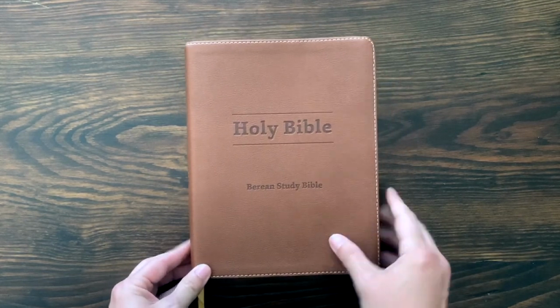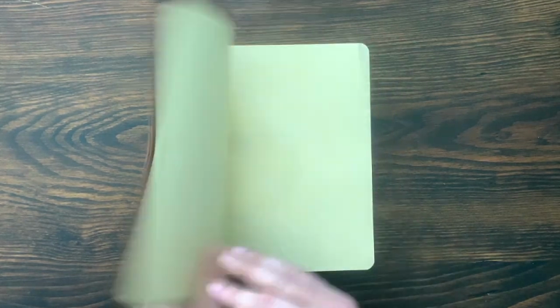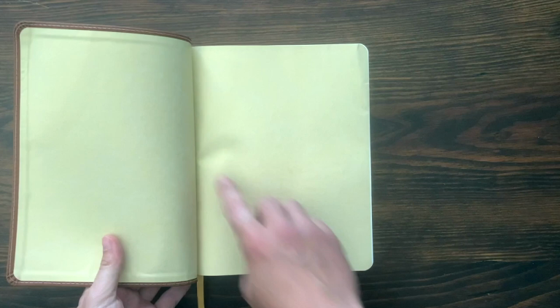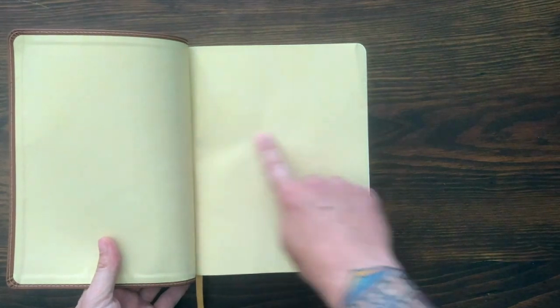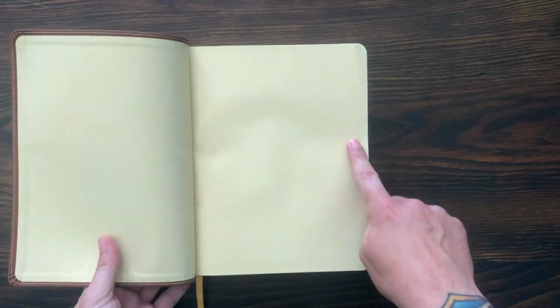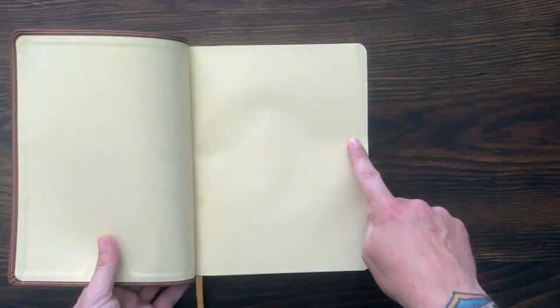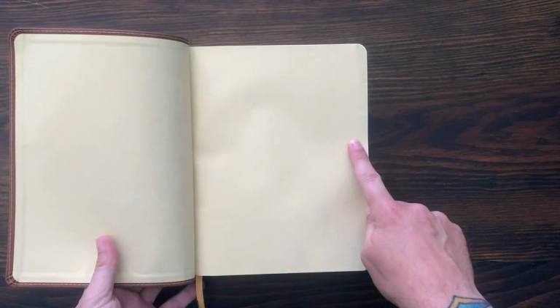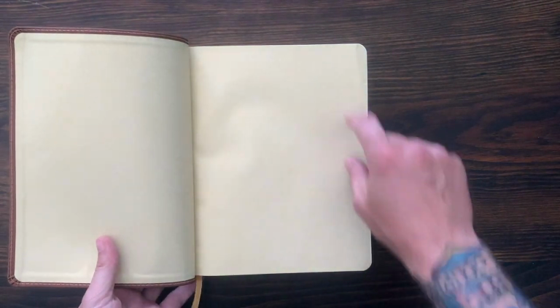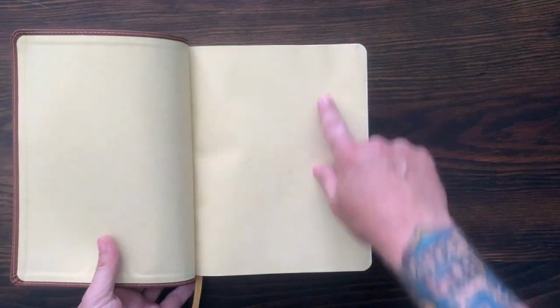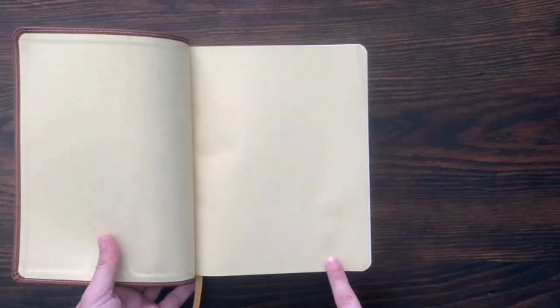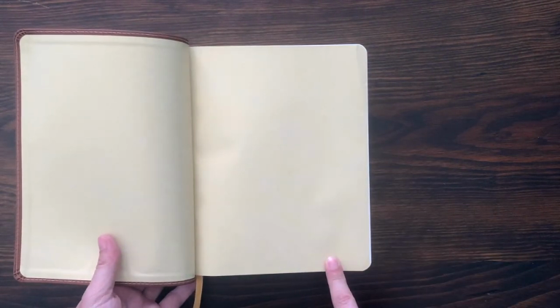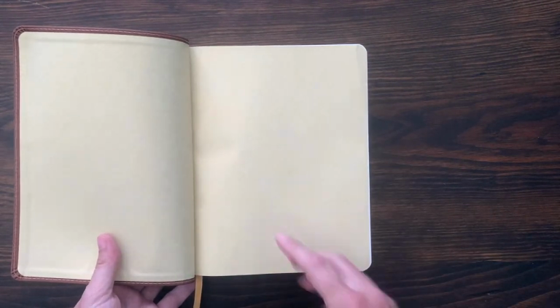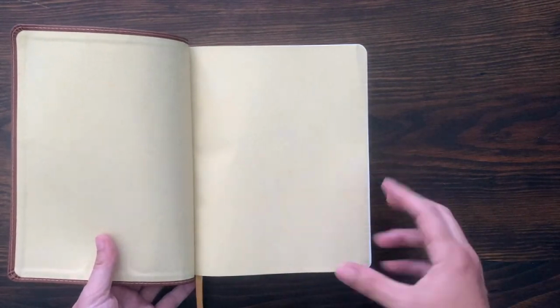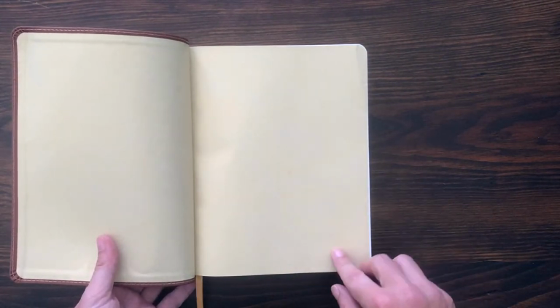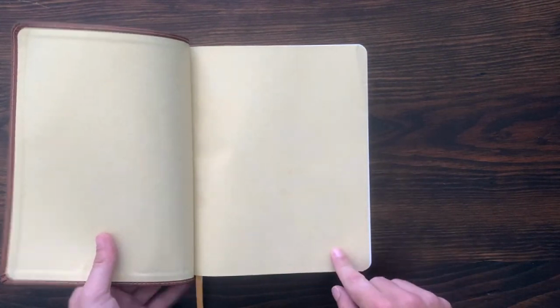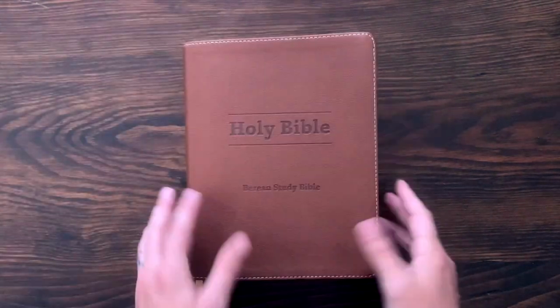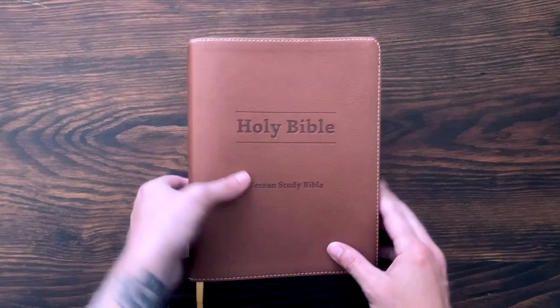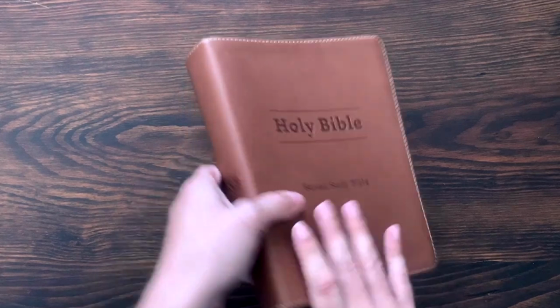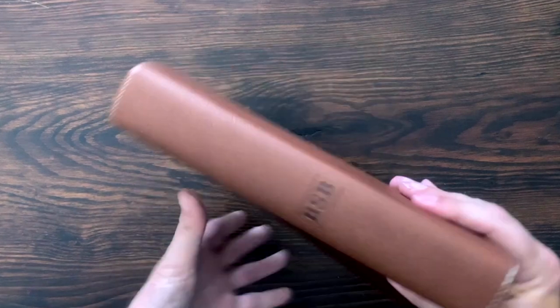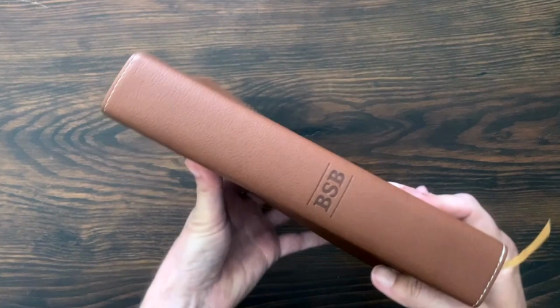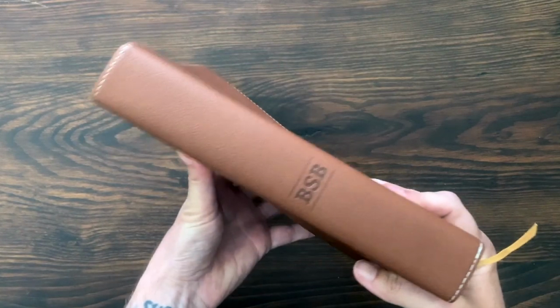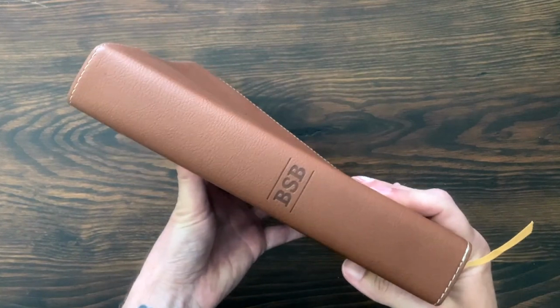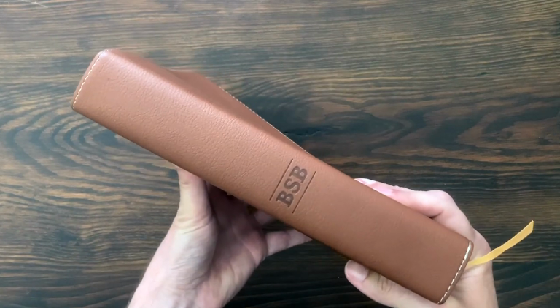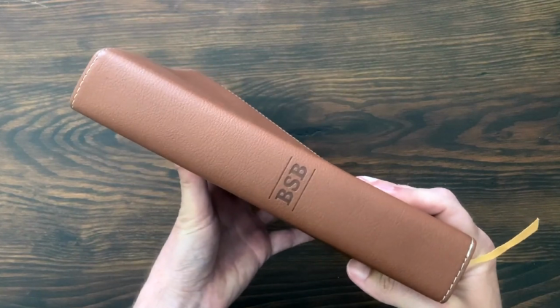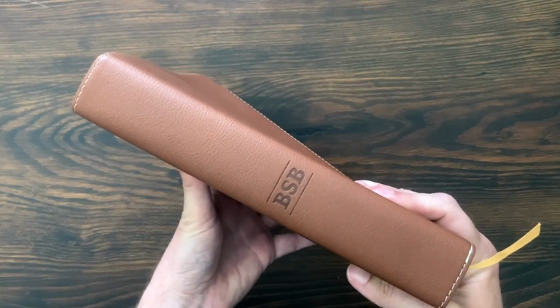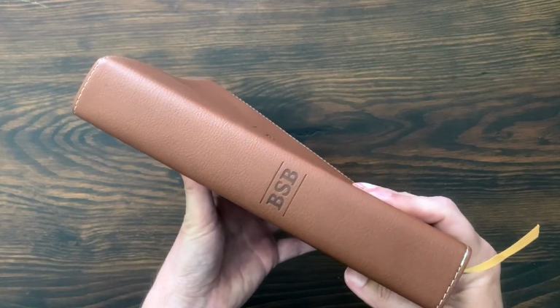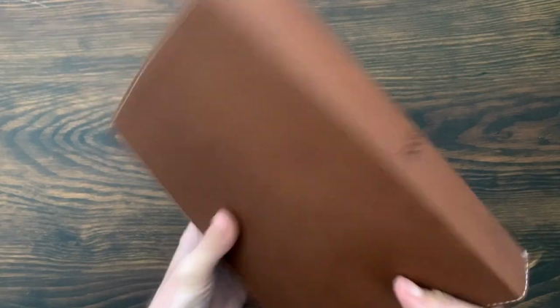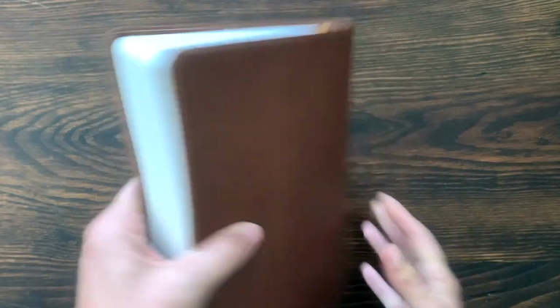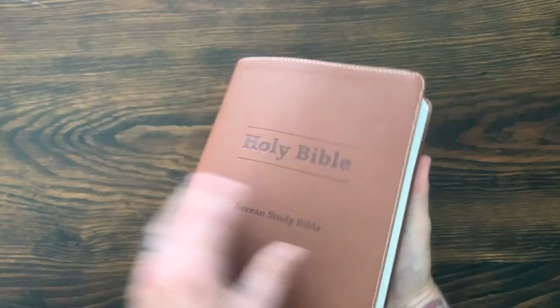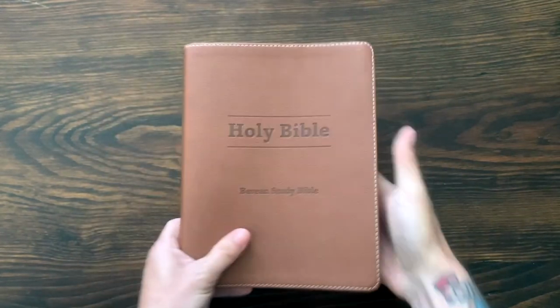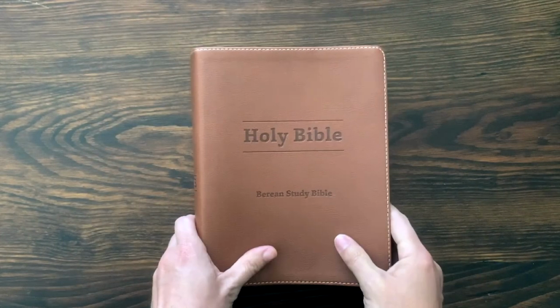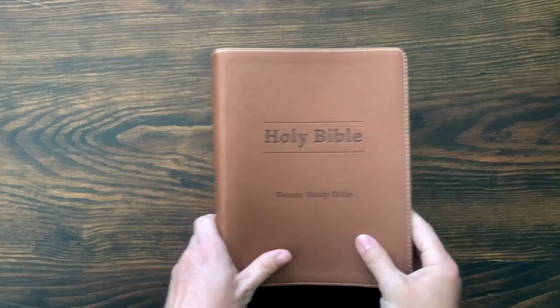As far as size goes, it's 7 inches wide and 9 inches tall — so it's a pretty broad Bible — and it's about 1 and 5/8 inches thick with the cover. Now let's open this up.